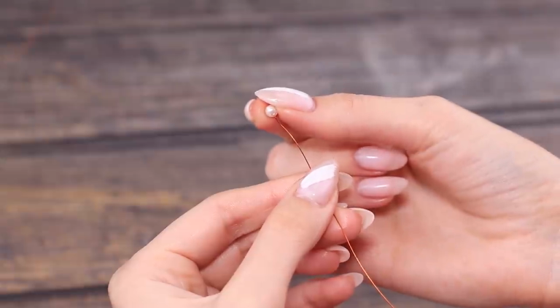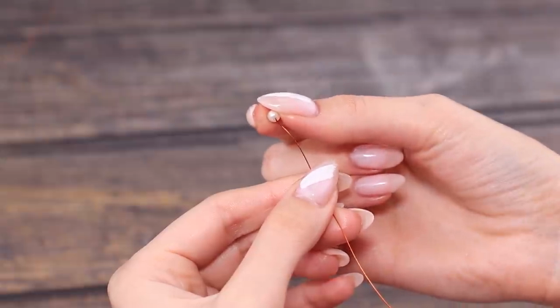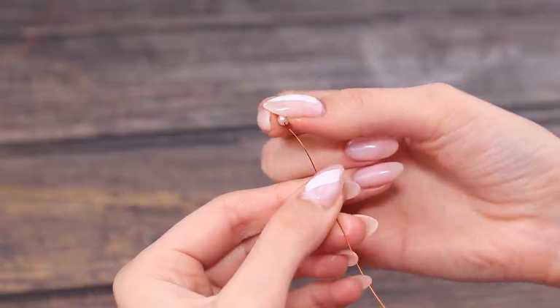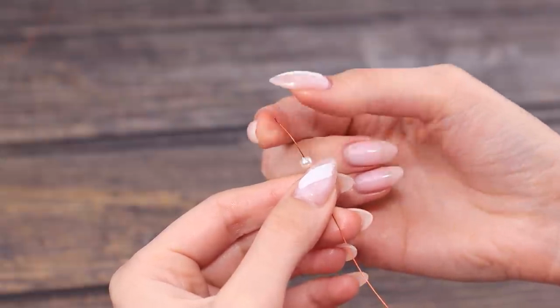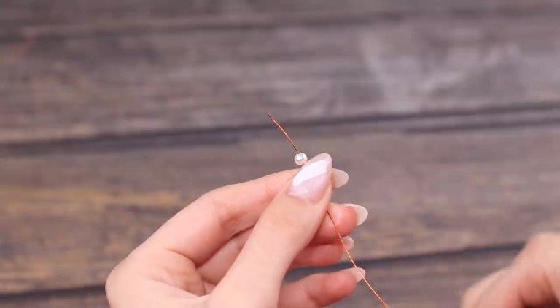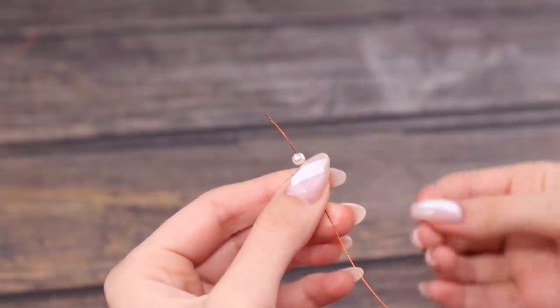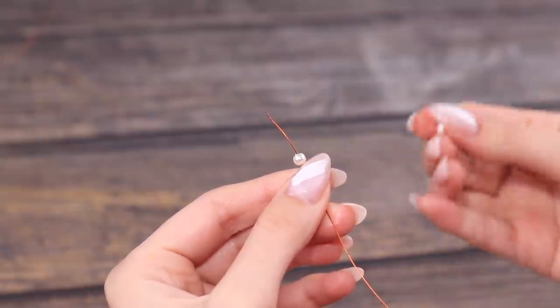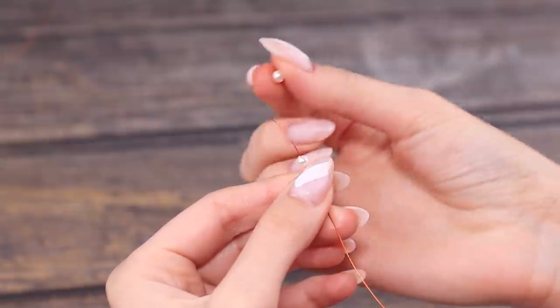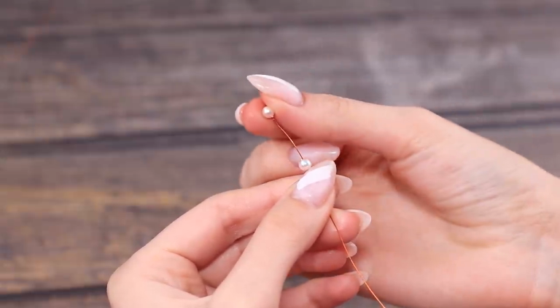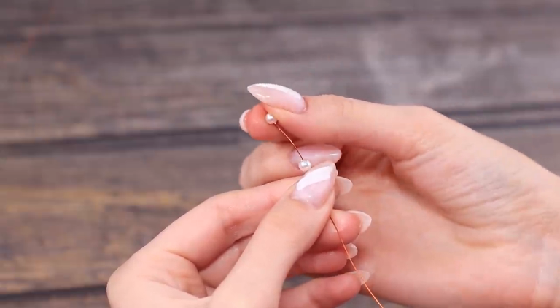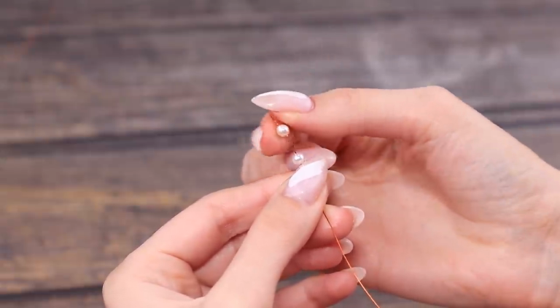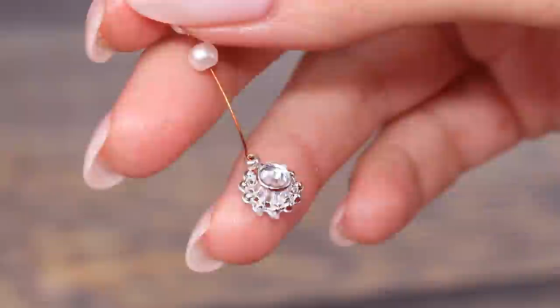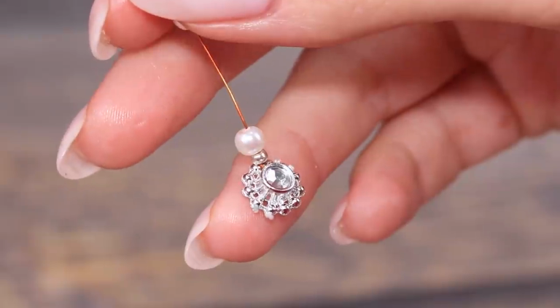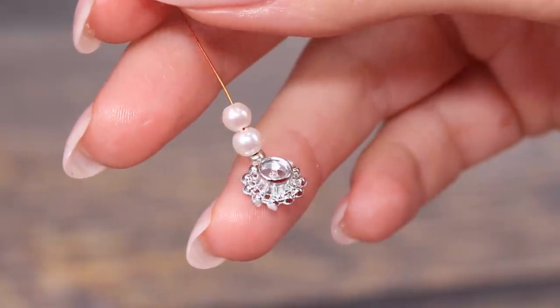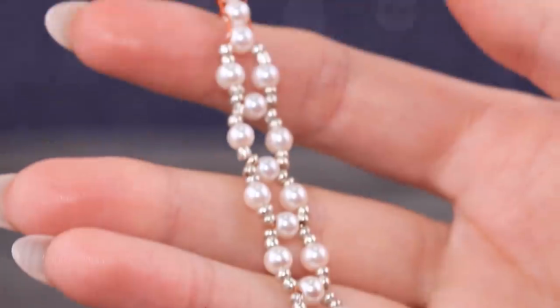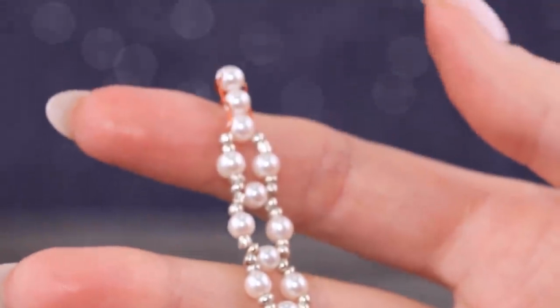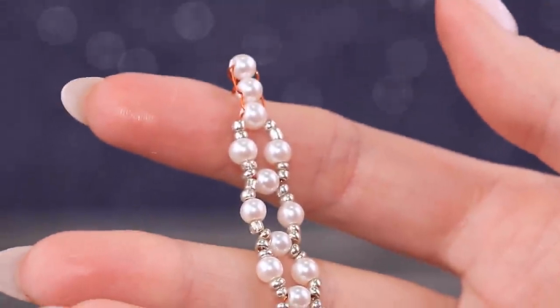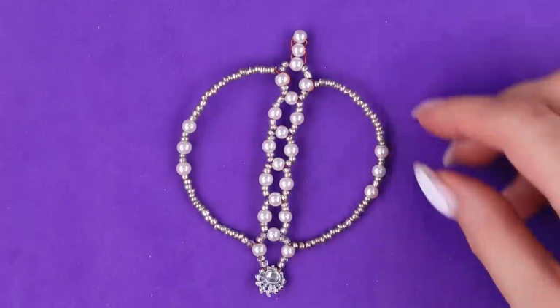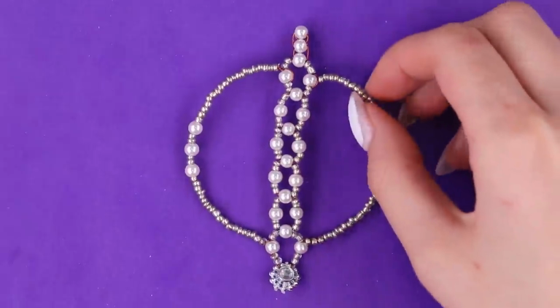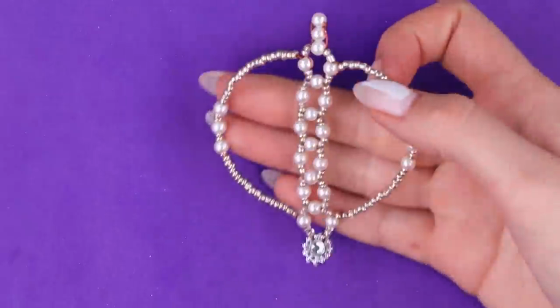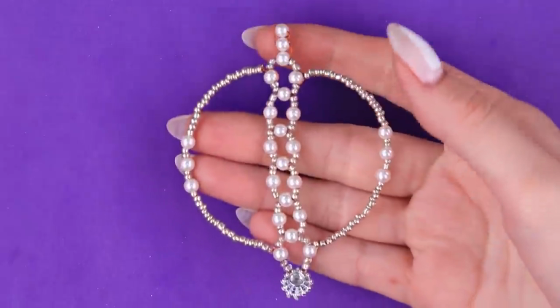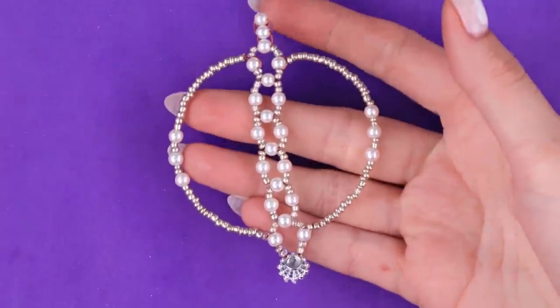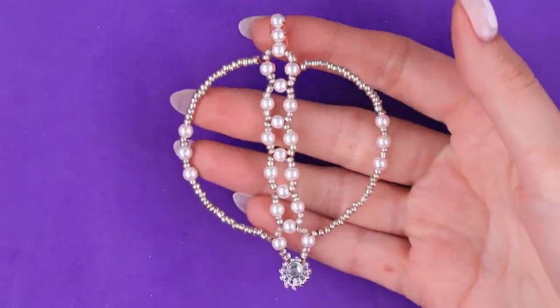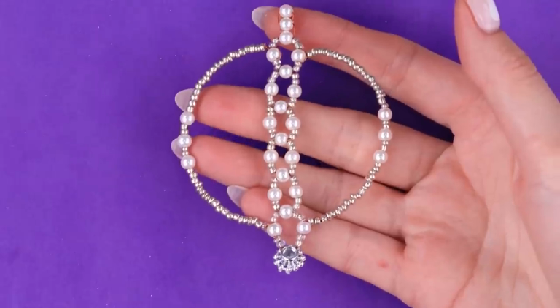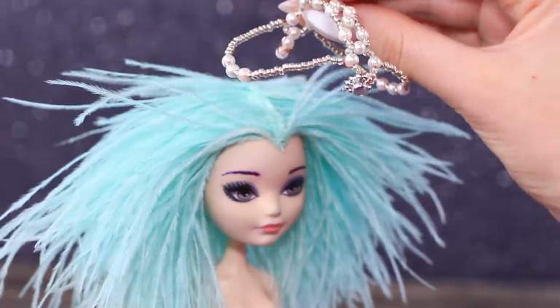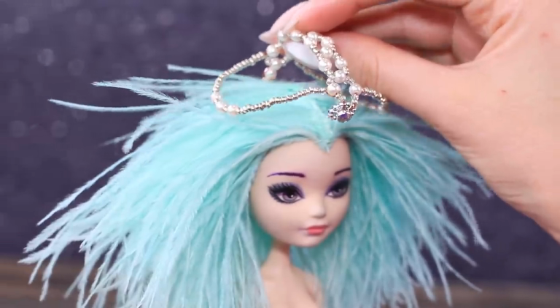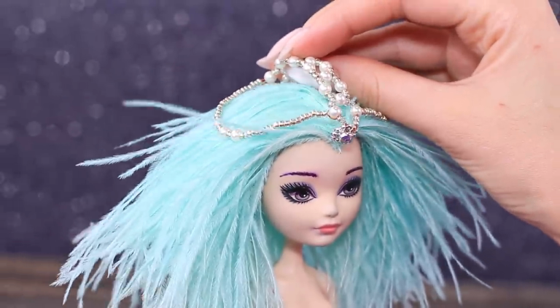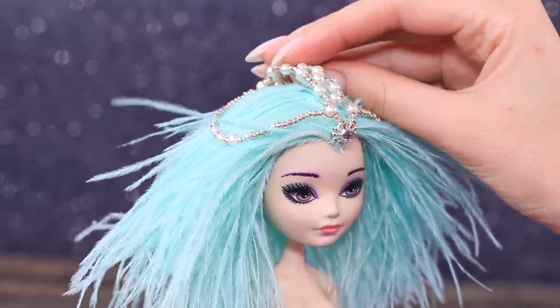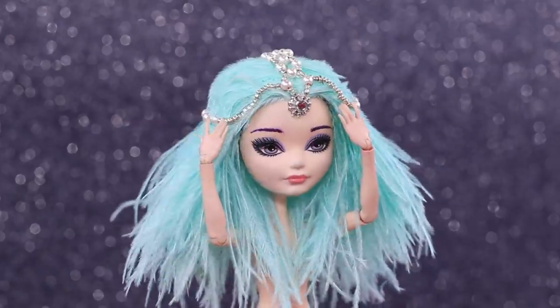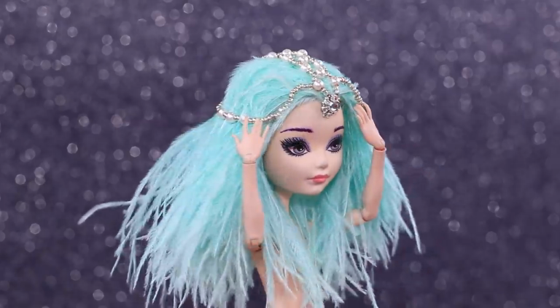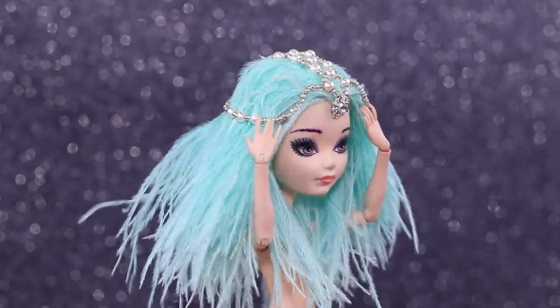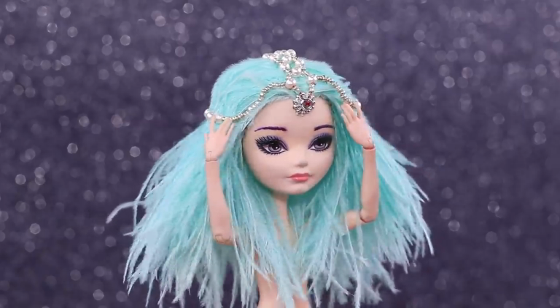Thread different sizes of beads onto a piece of thin wire. We'll need three pieces of wire. Put the accessory onto the hair and bend it so it looks nice.